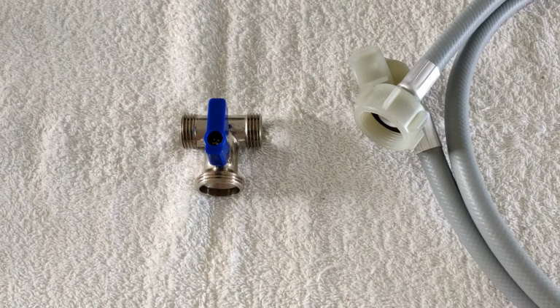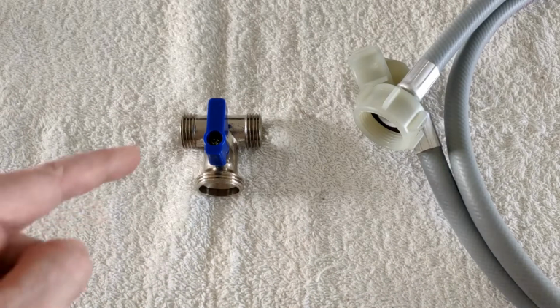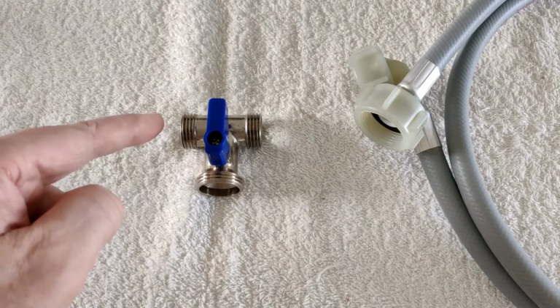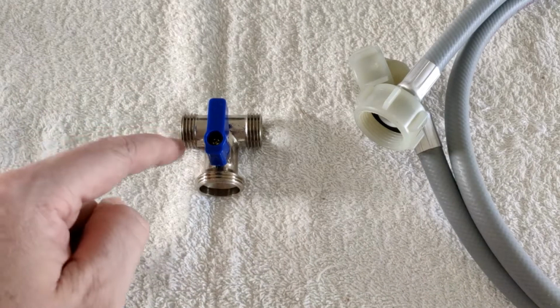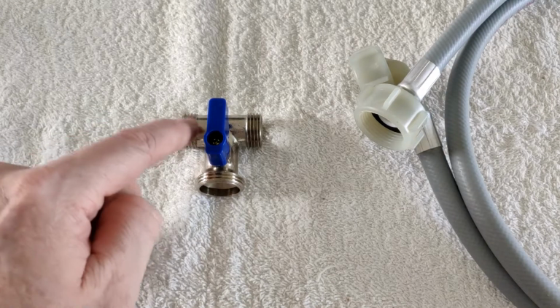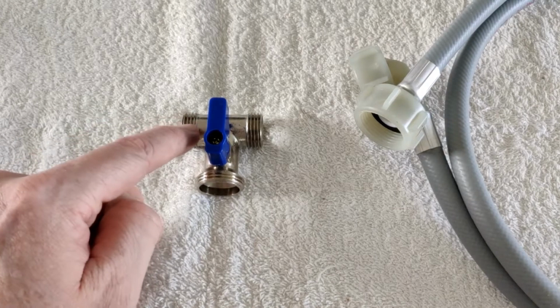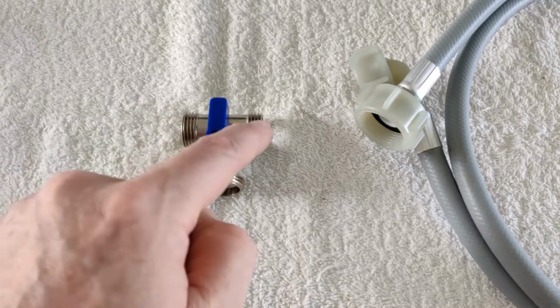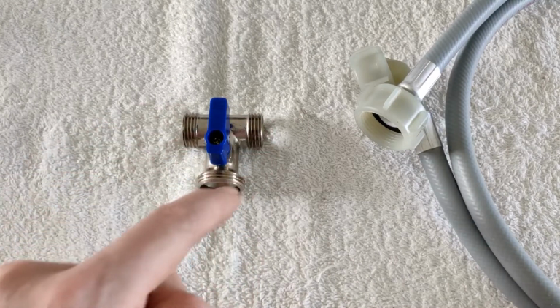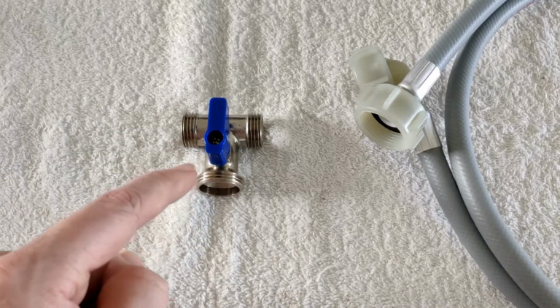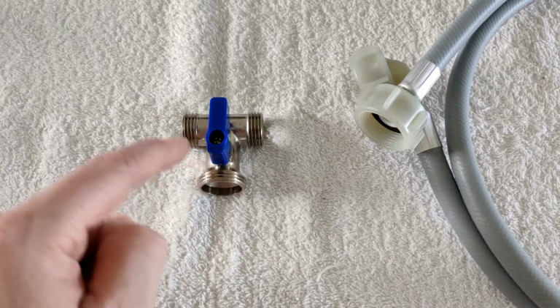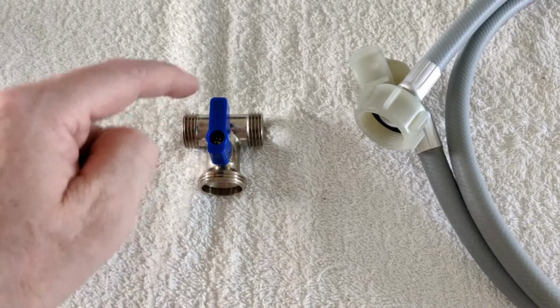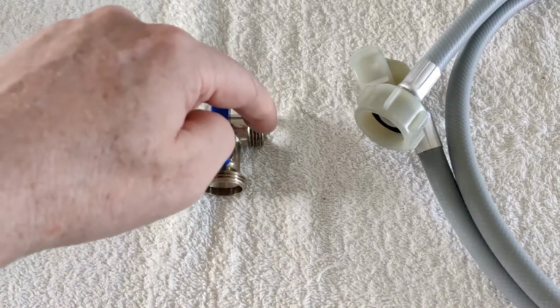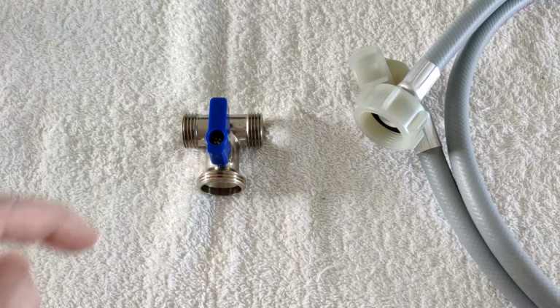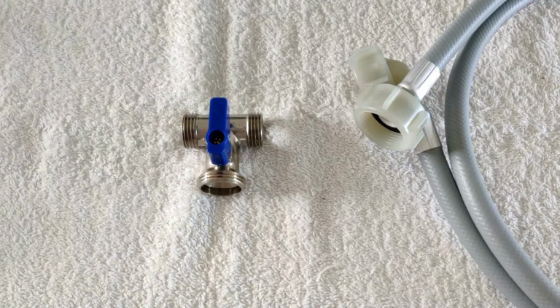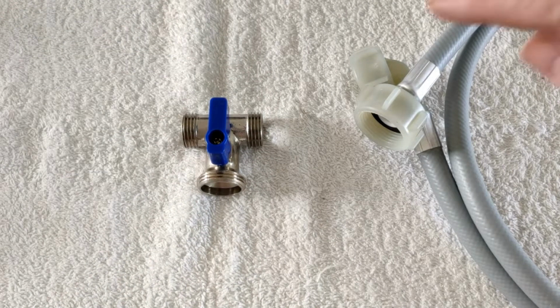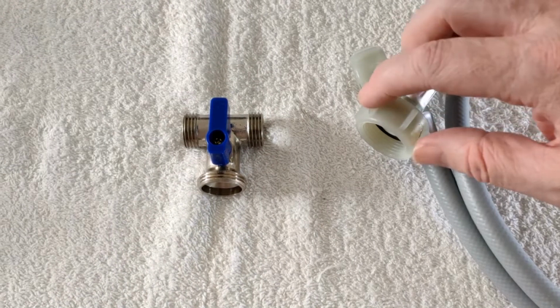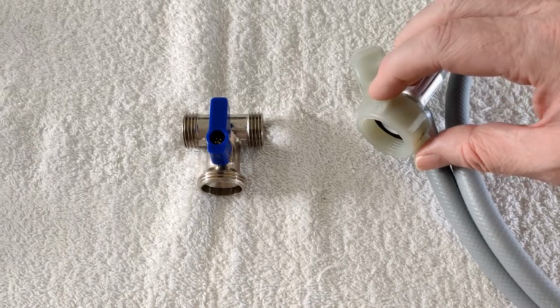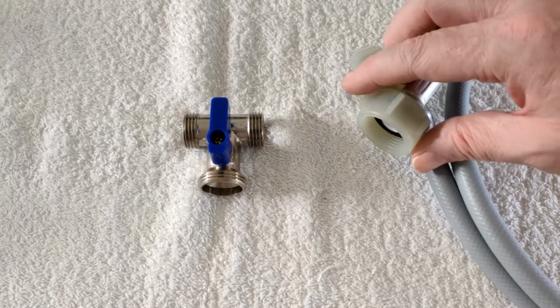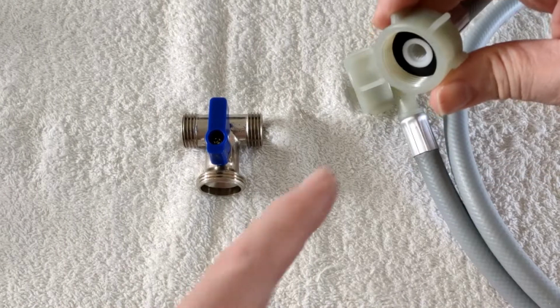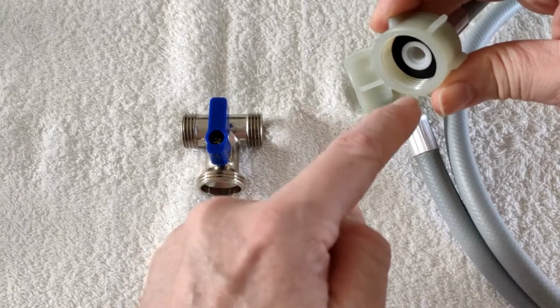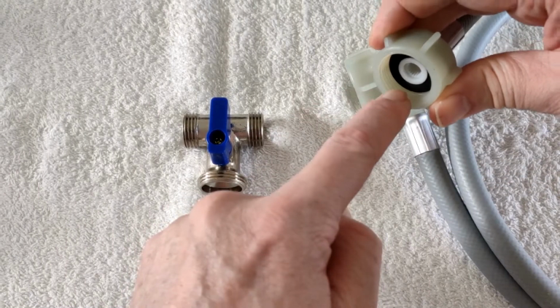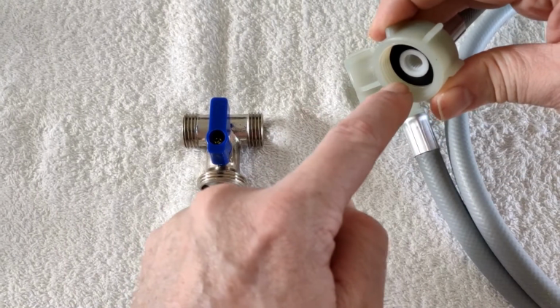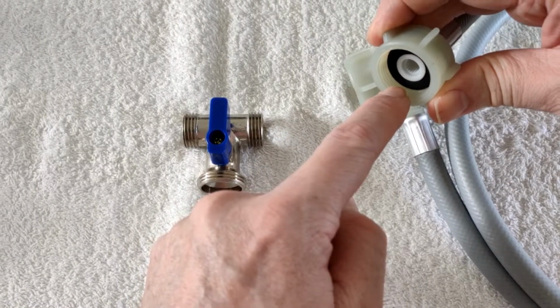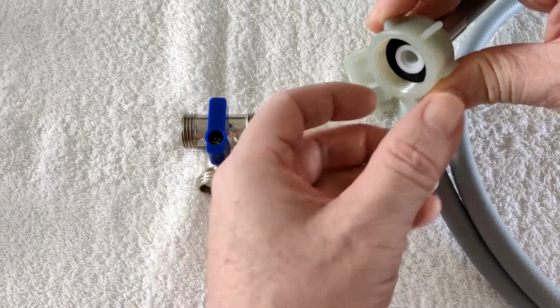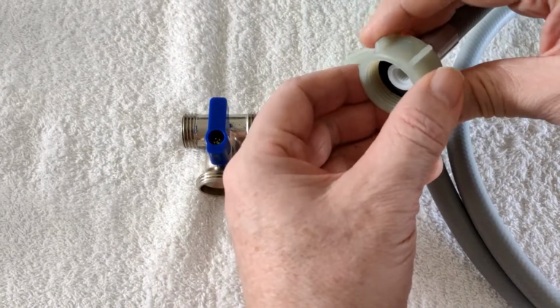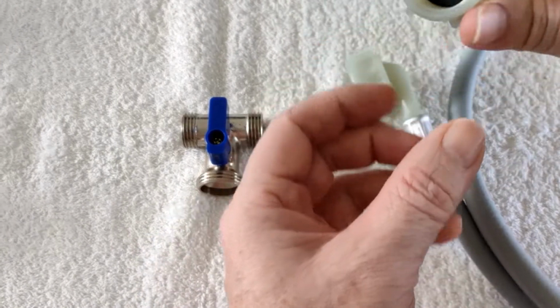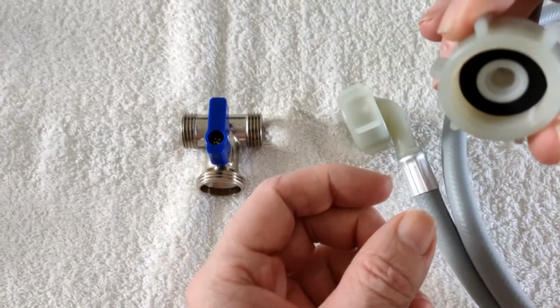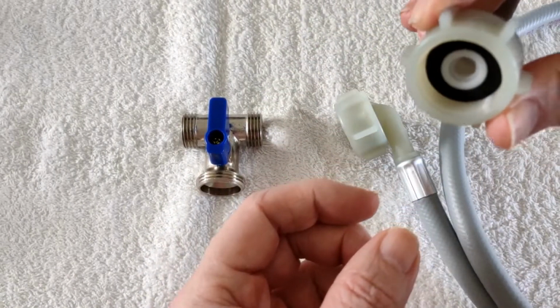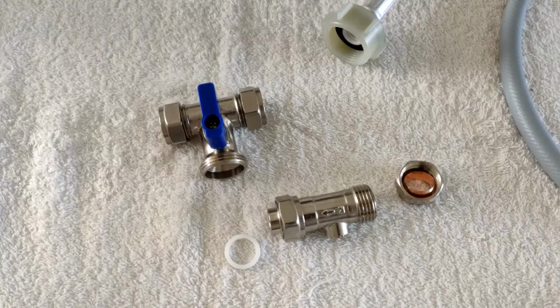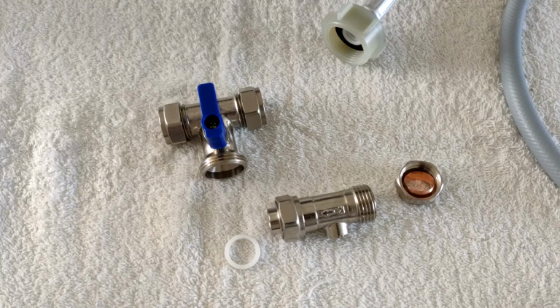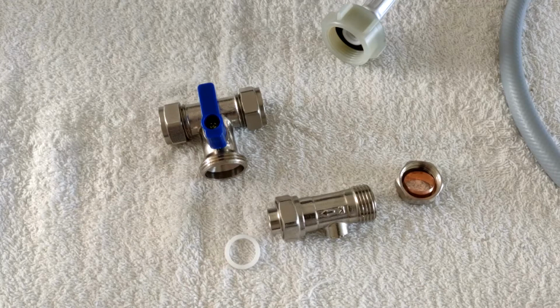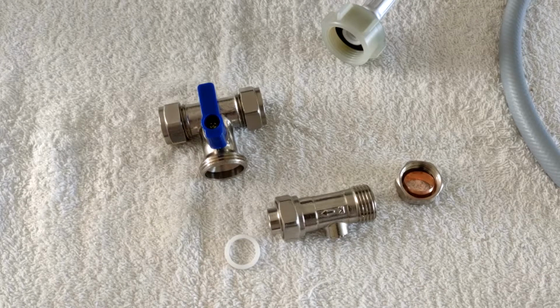These are three males — the threads are on the outside. Male, male, male. This is a female — the thread's on the inside. I'm just happy I've figured it out.